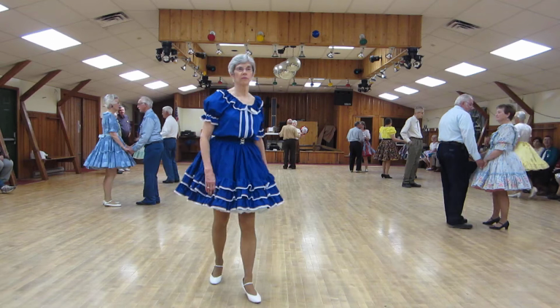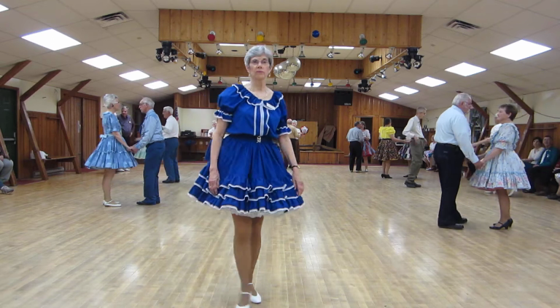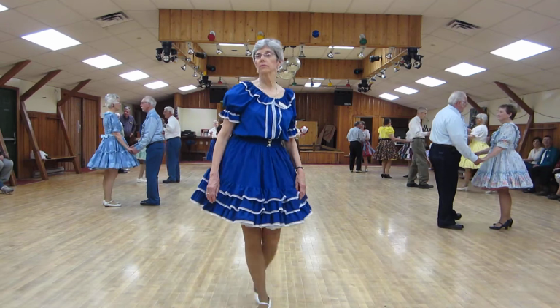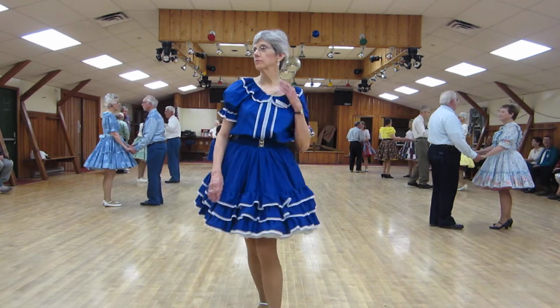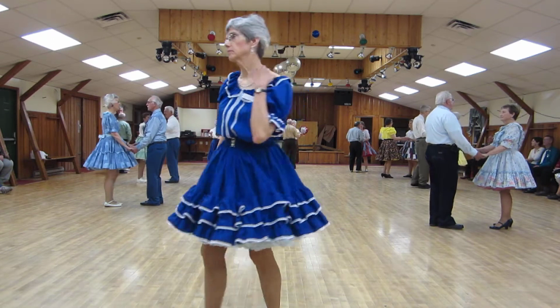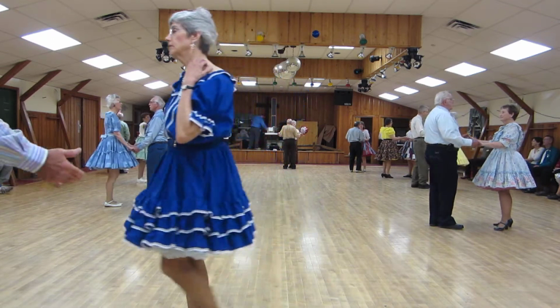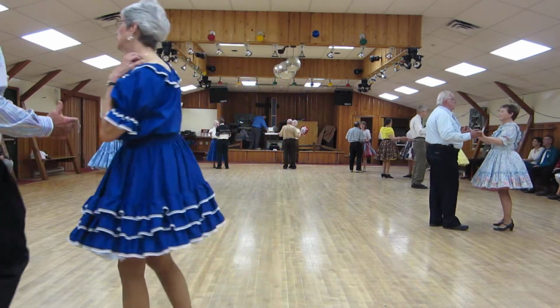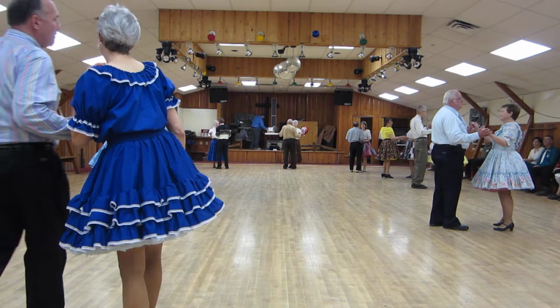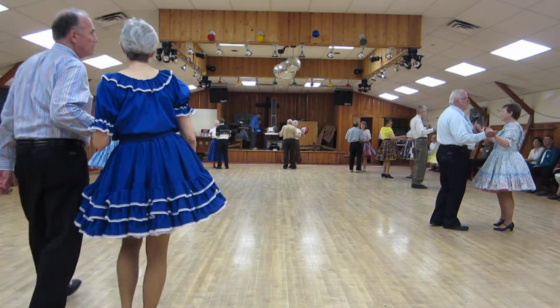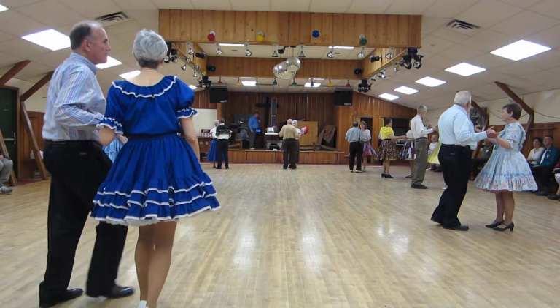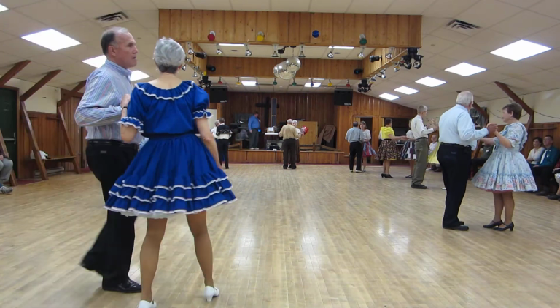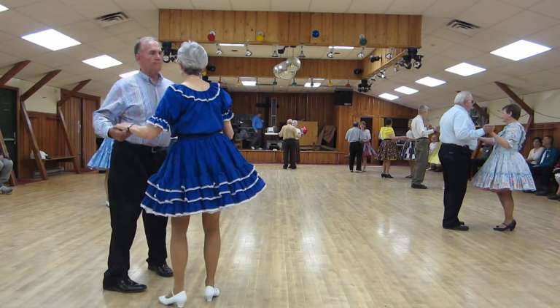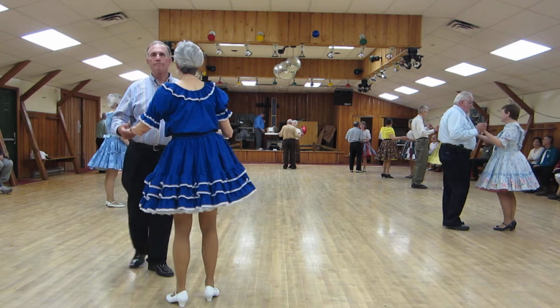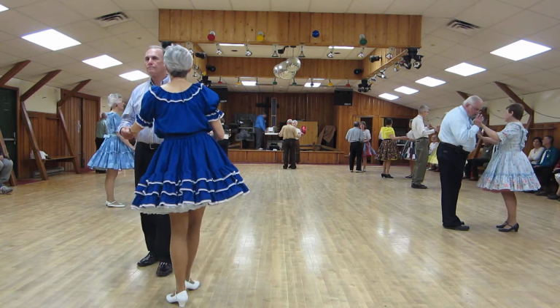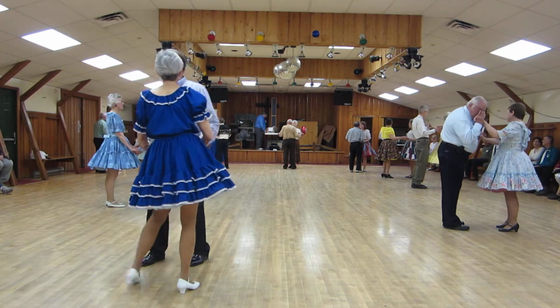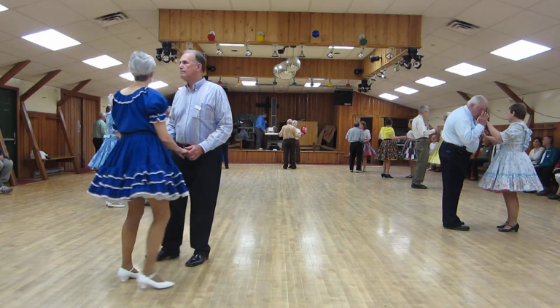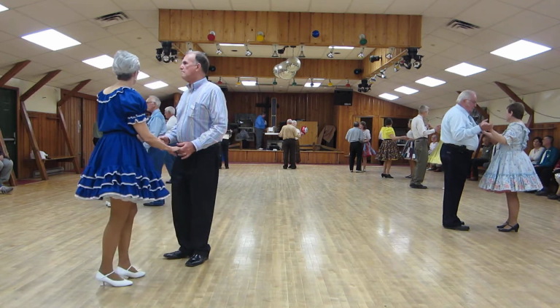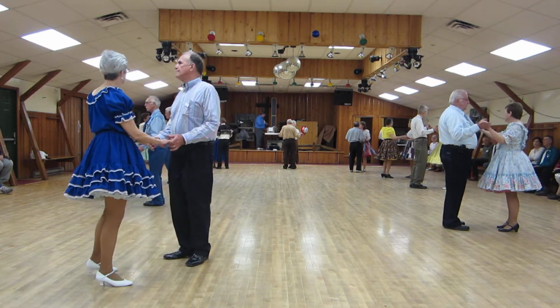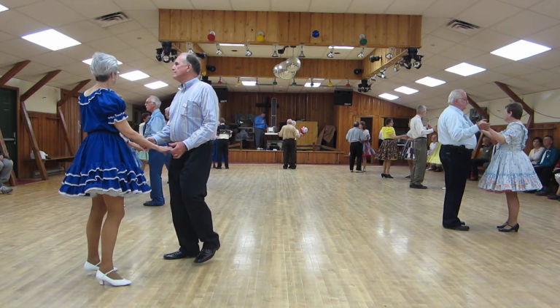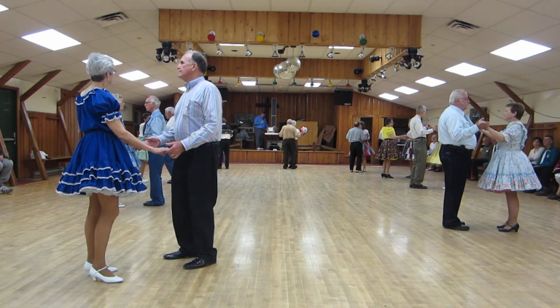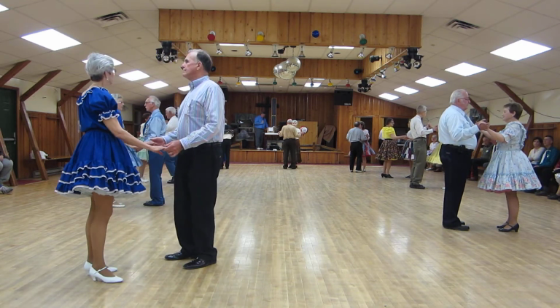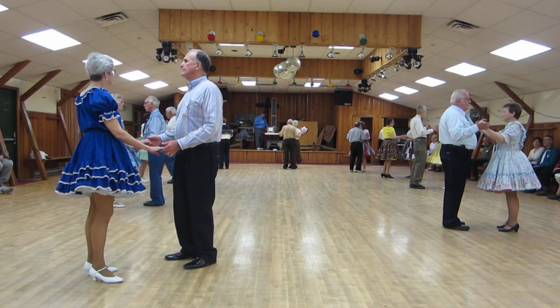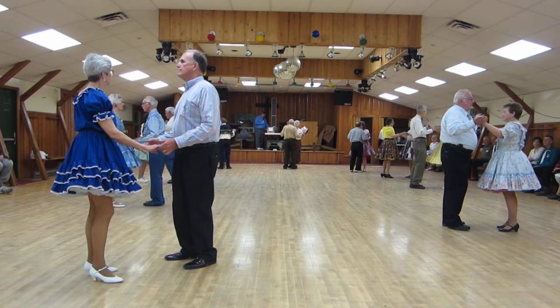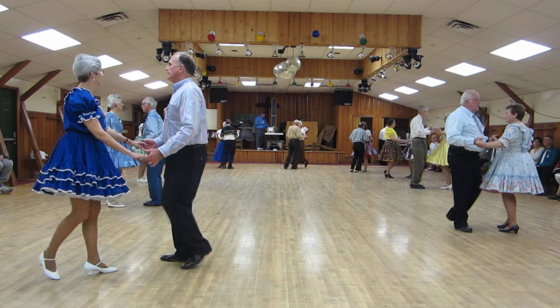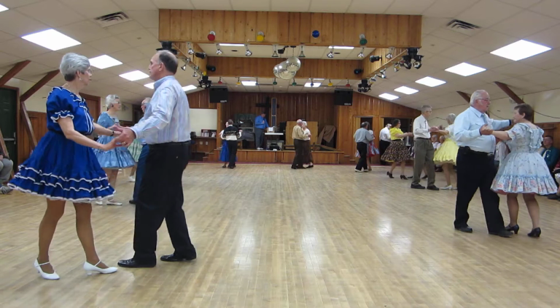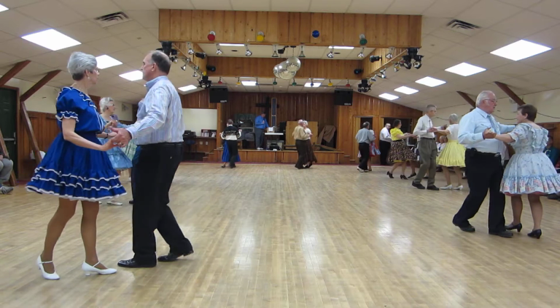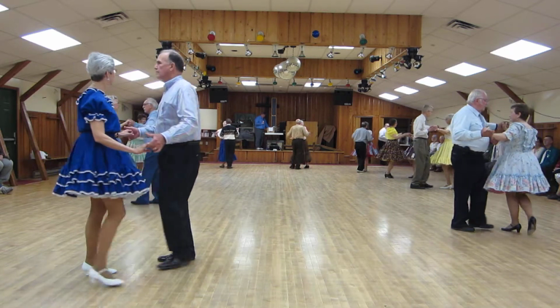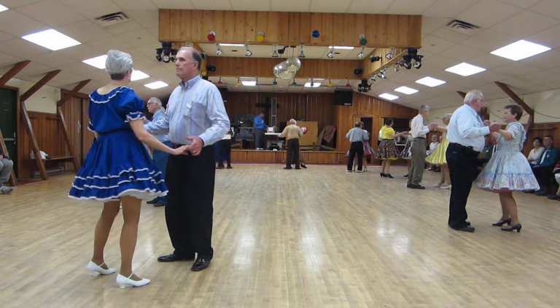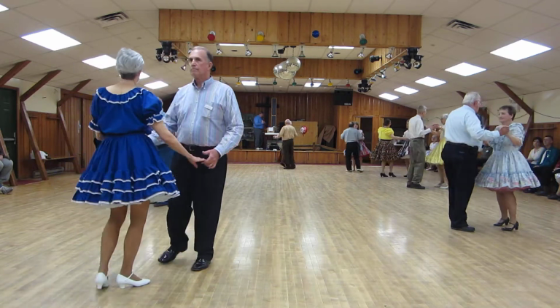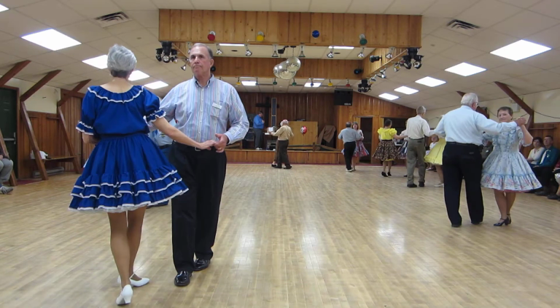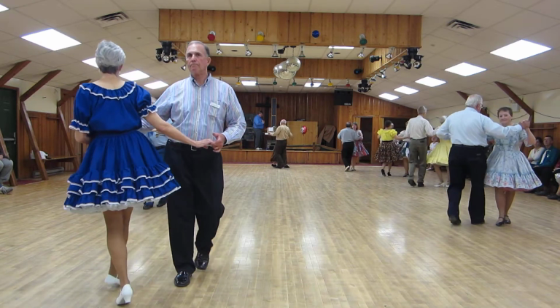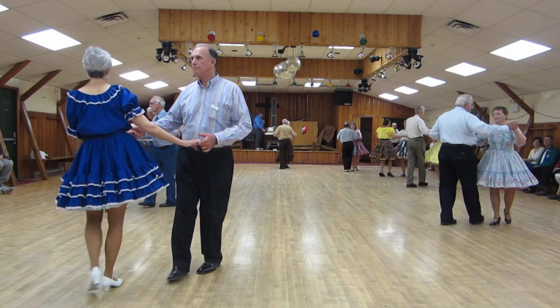Shoulders twice. Shoulders, shoulders twice. Quick, quick, slow. New Yorker, reverse.